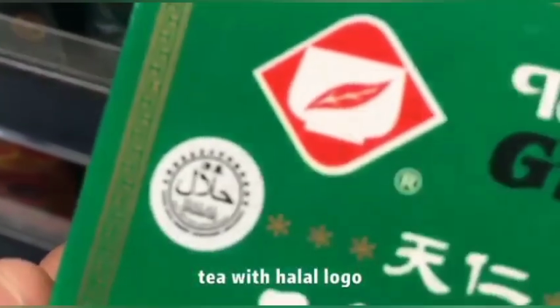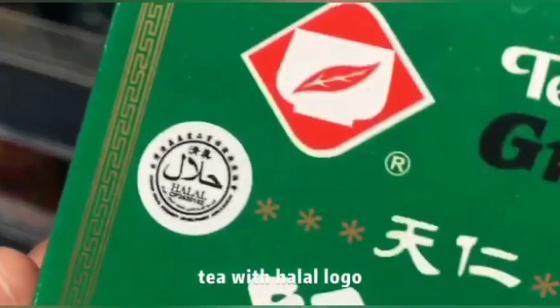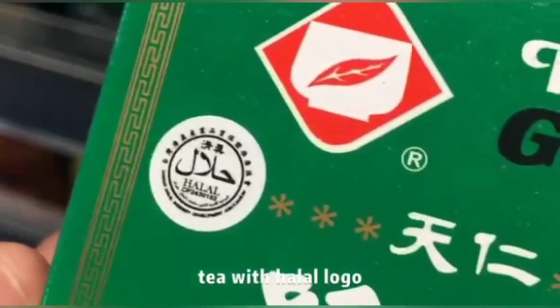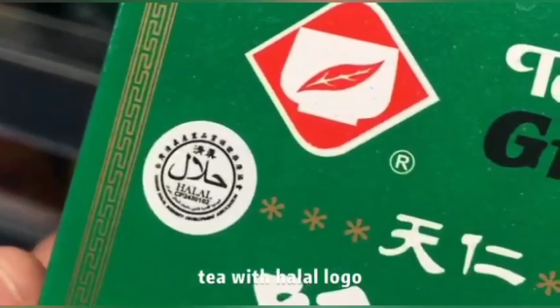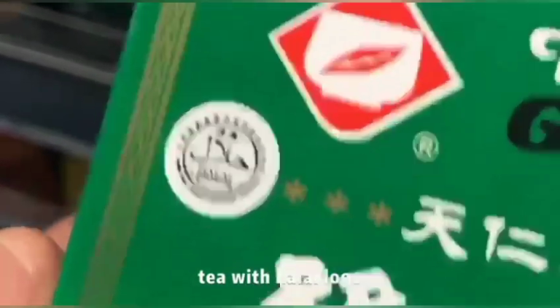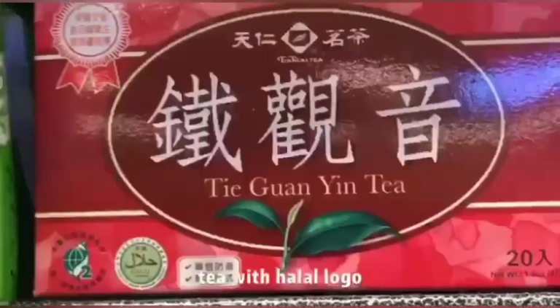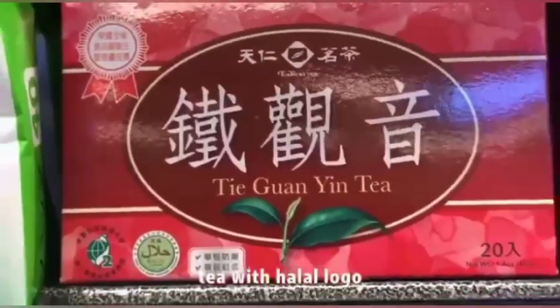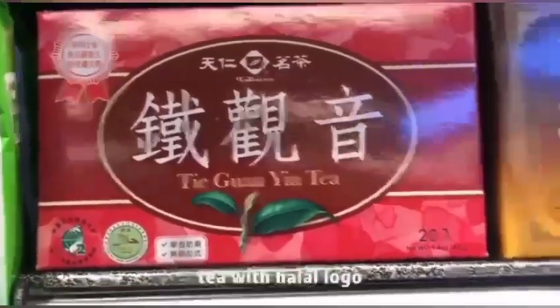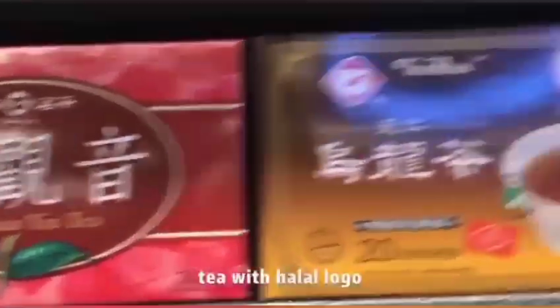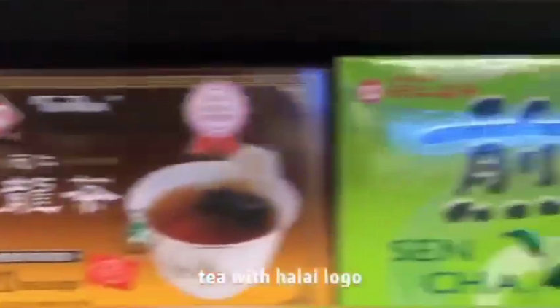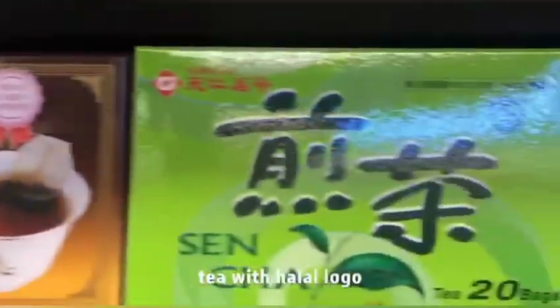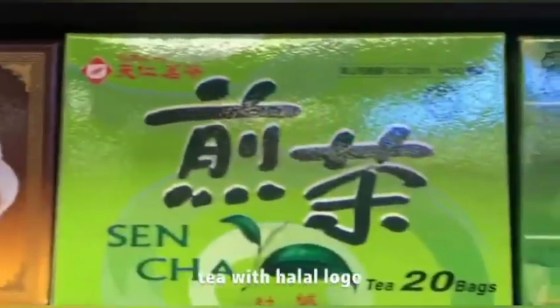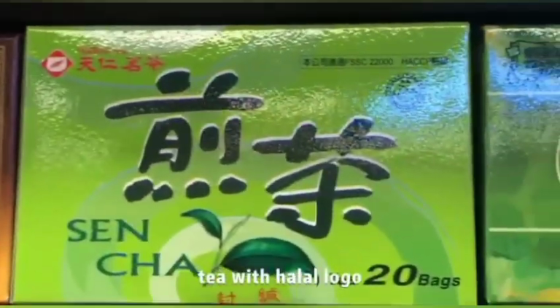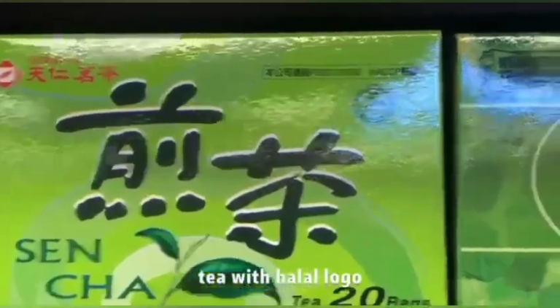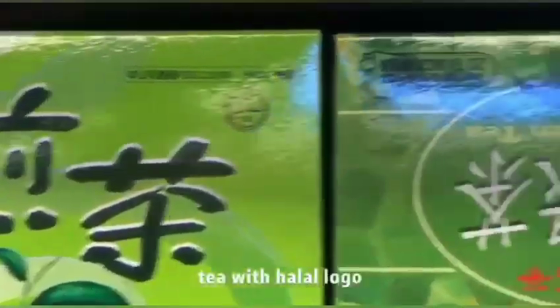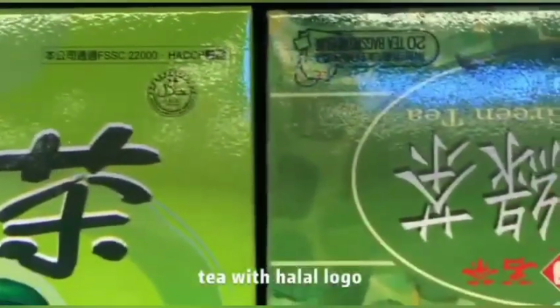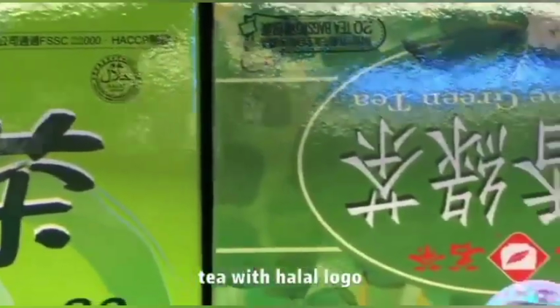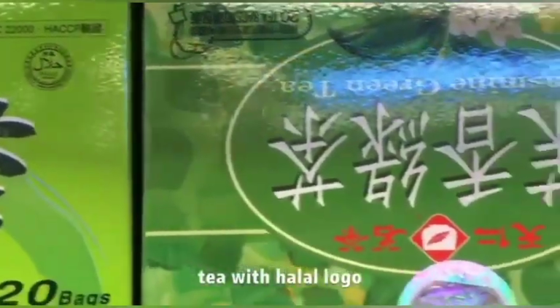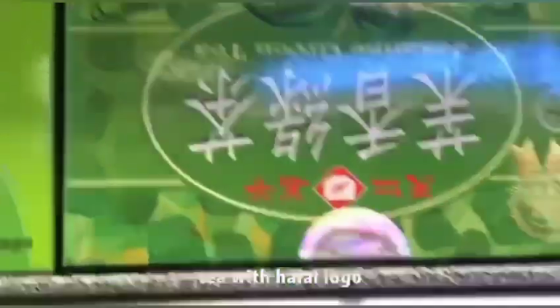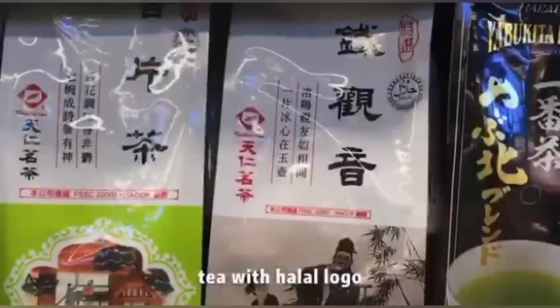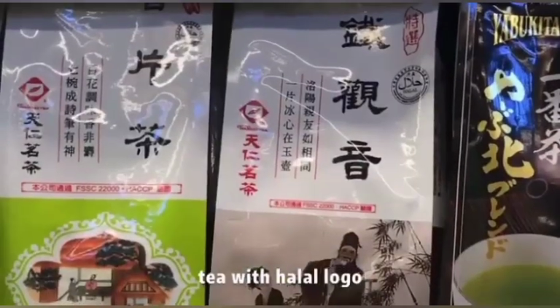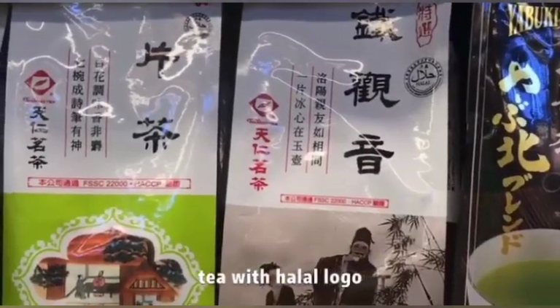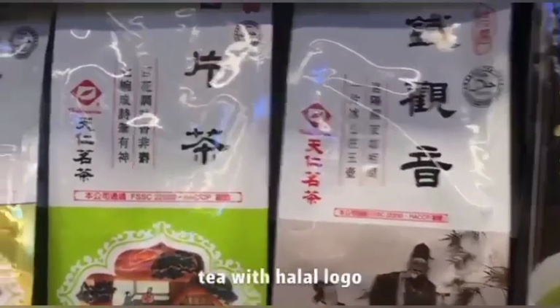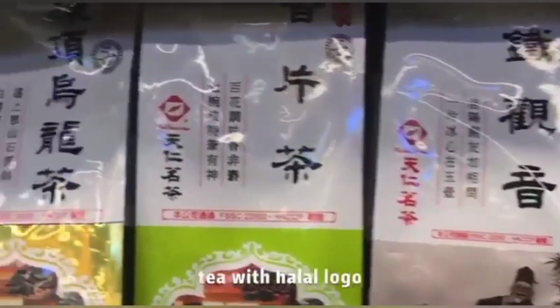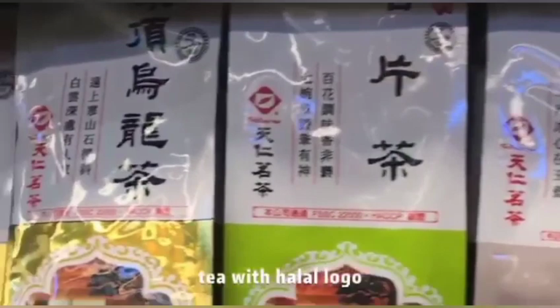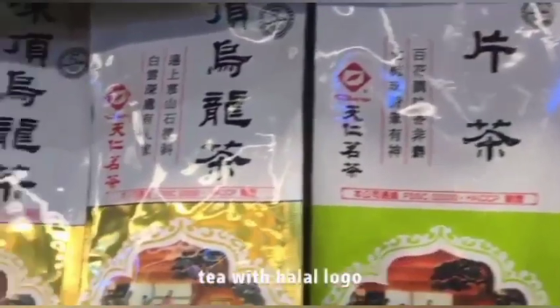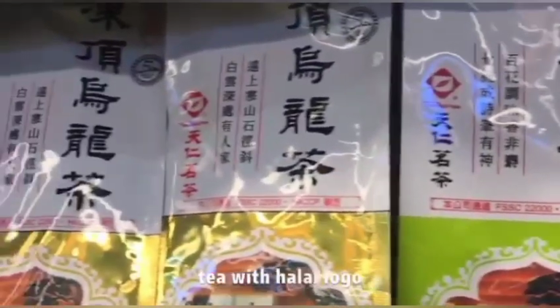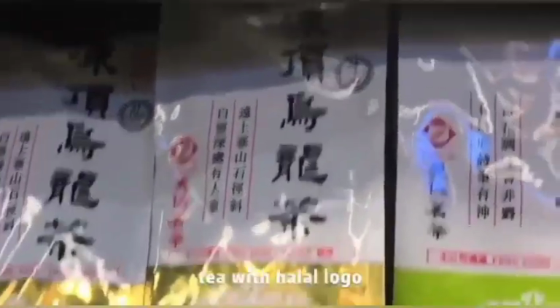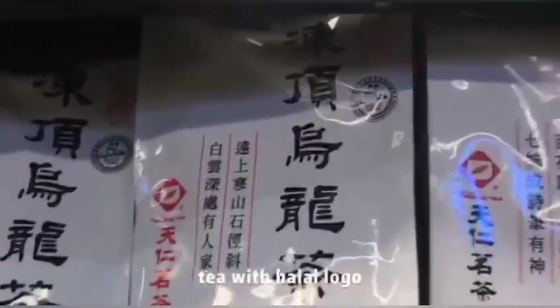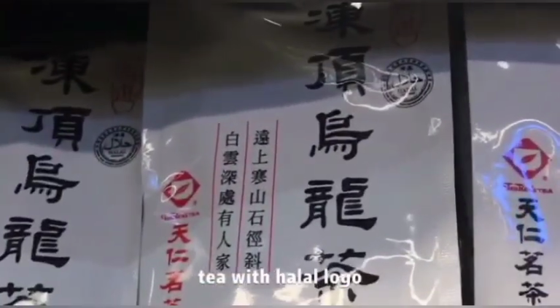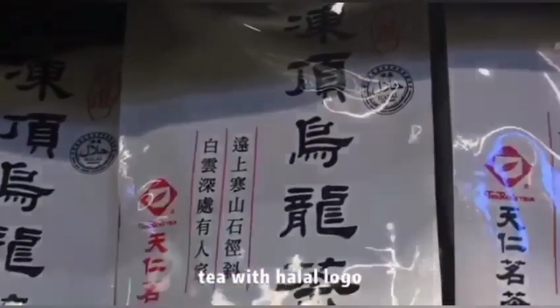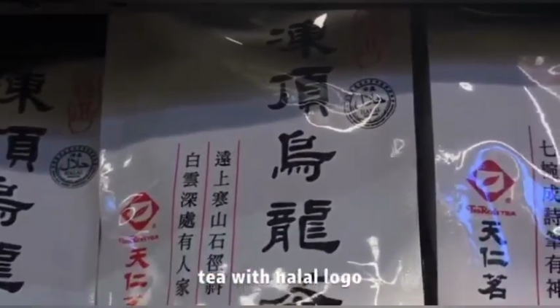Here are many kinds of Taiwan tea you can choose from — cereal-based, tea base, and tea leaves.